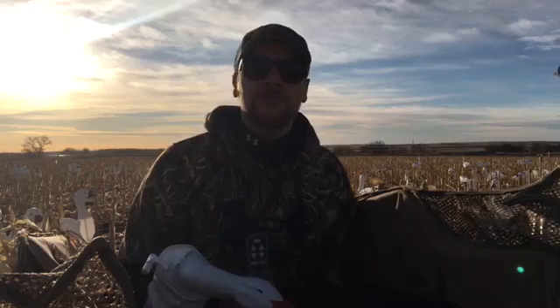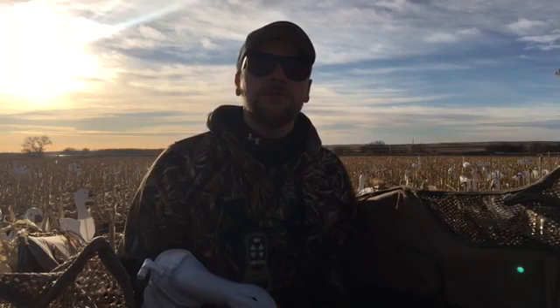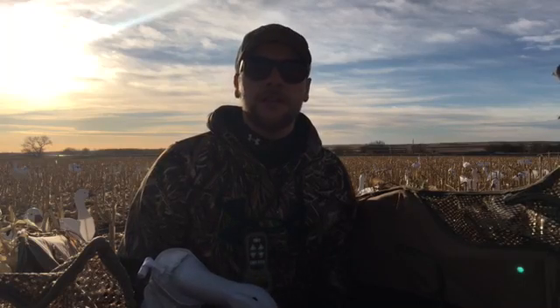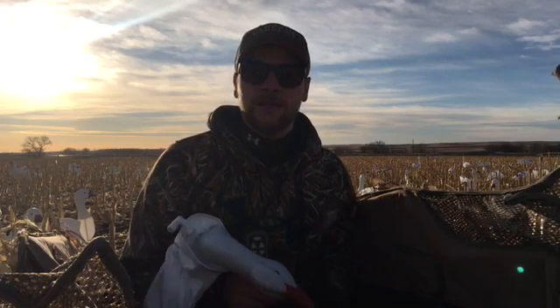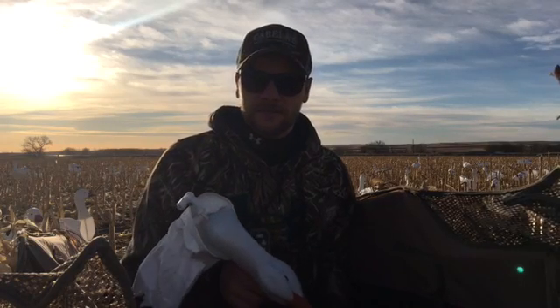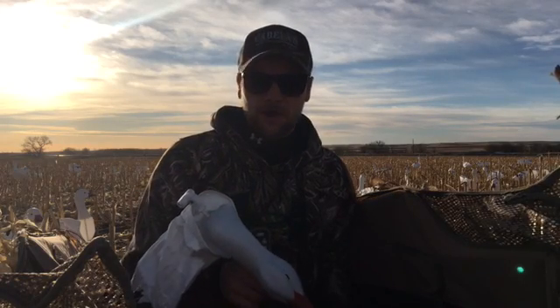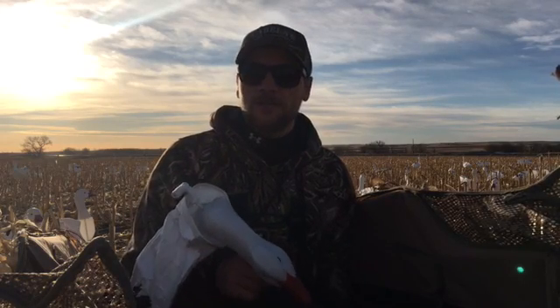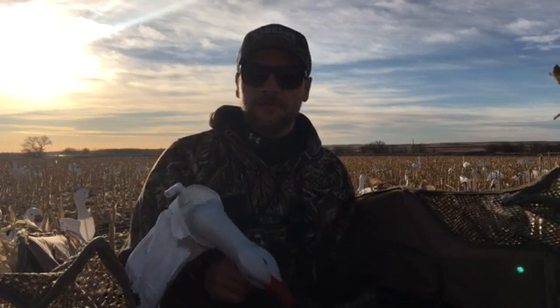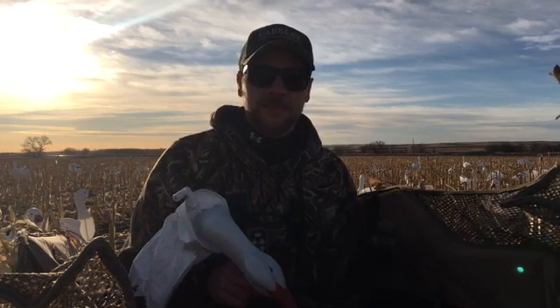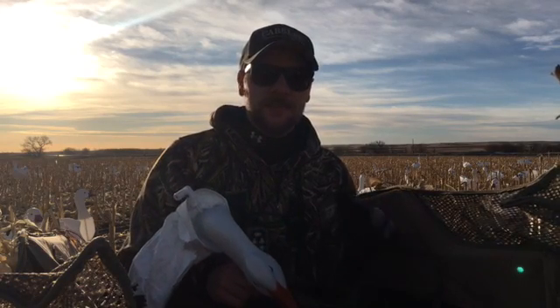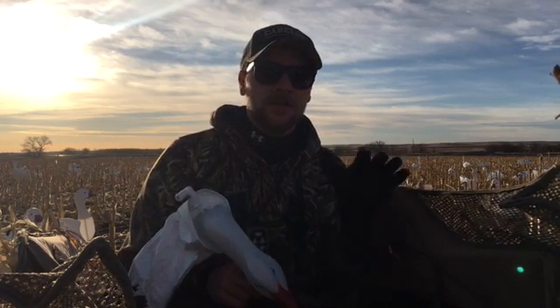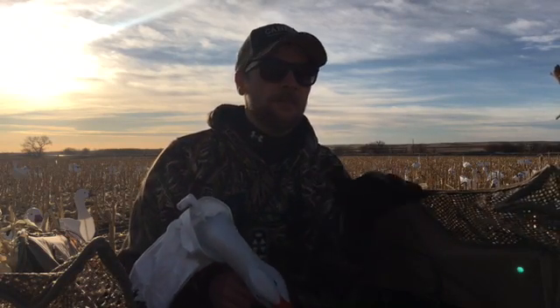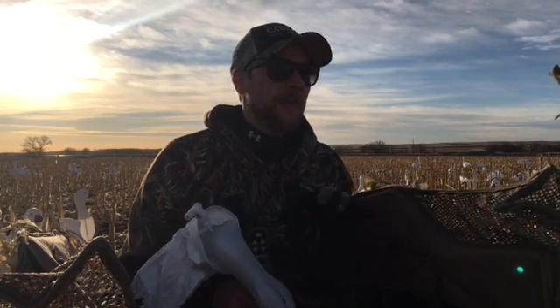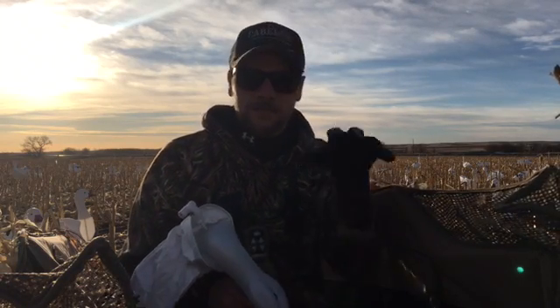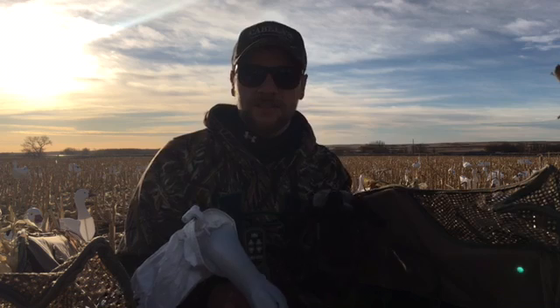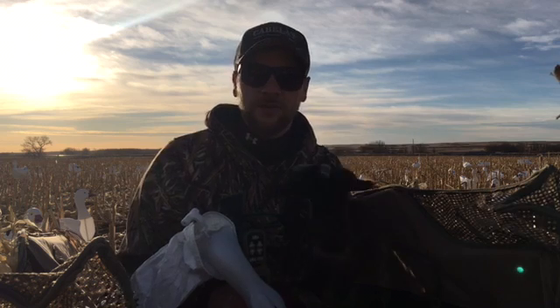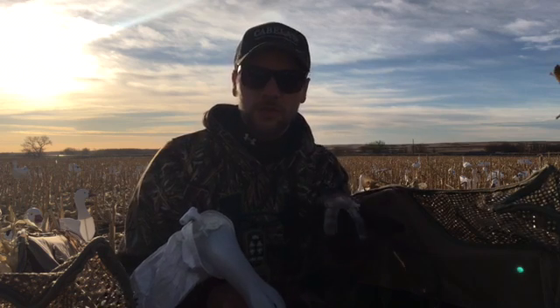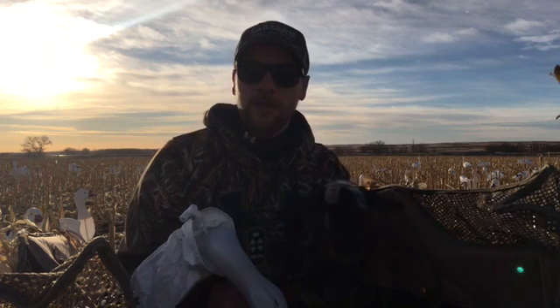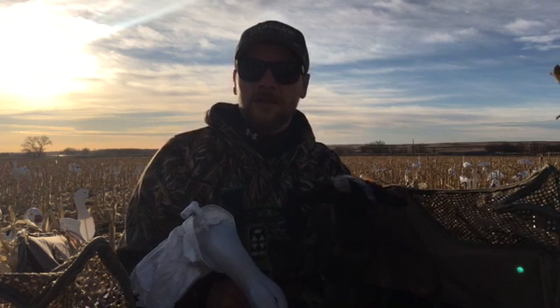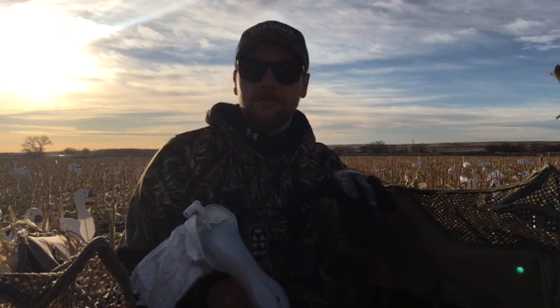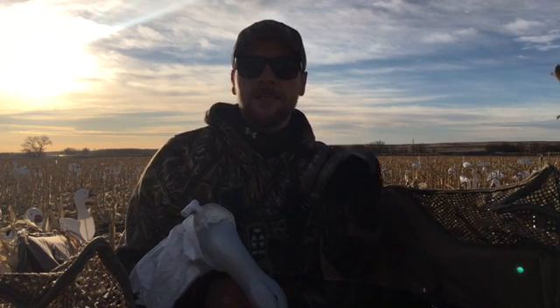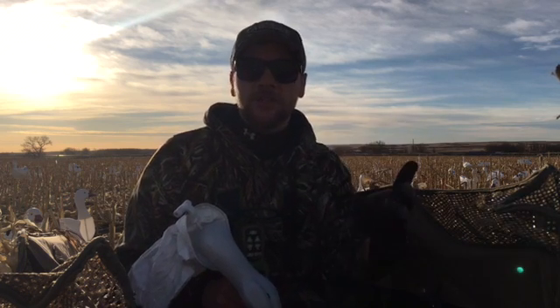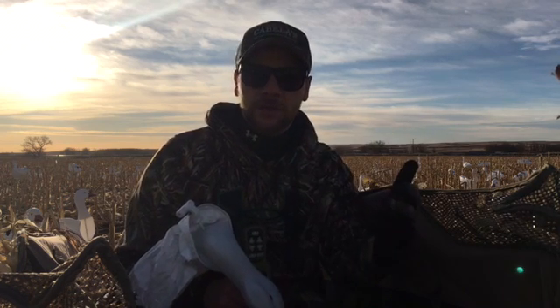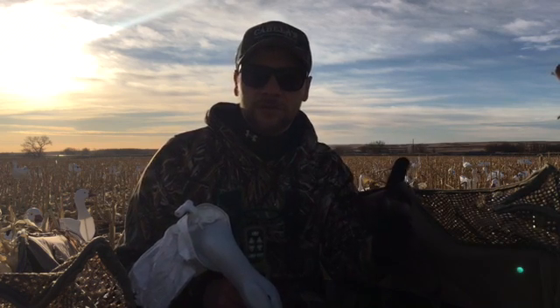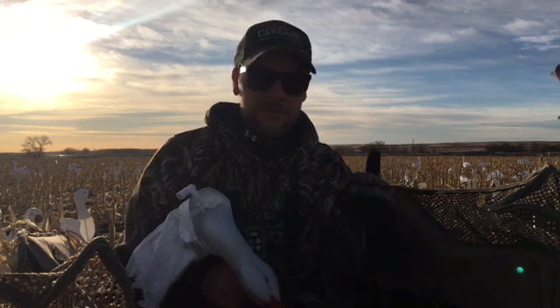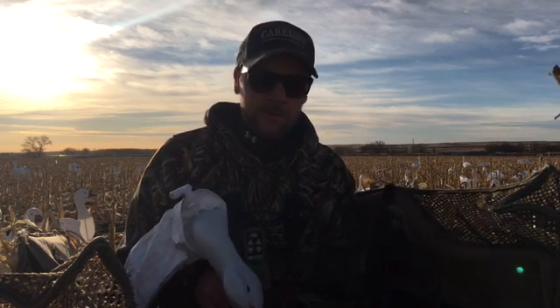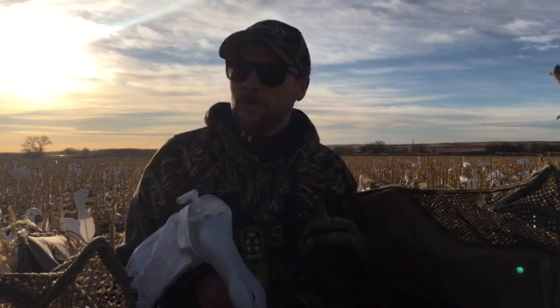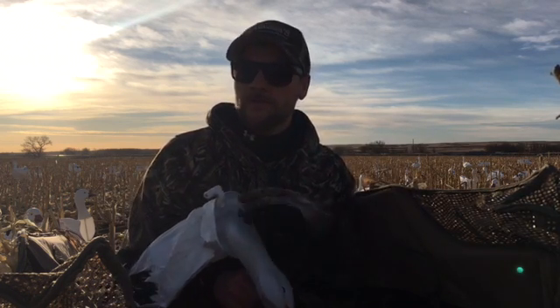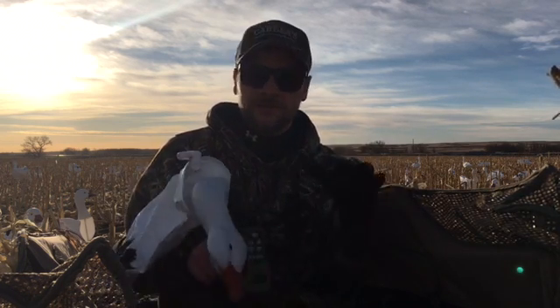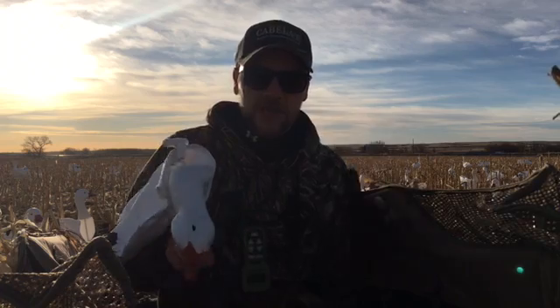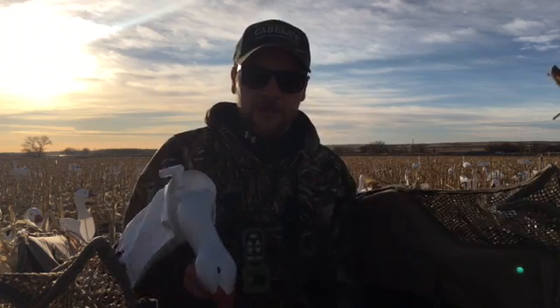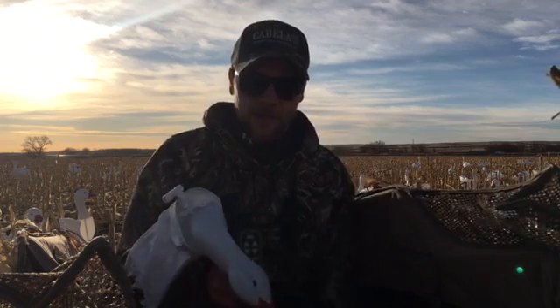When you're snow goose hunting out of blinds, it's hard sometimes to get decoys on top of the blind to conceal you, in addition to what you're doing with stubble and different stuff to just camouflage your blind.